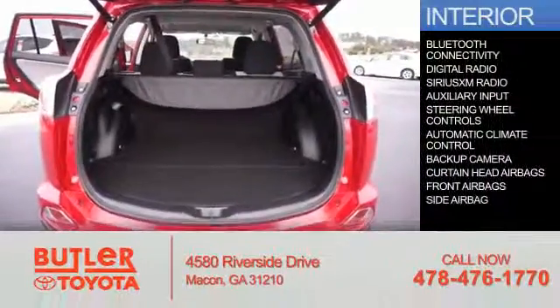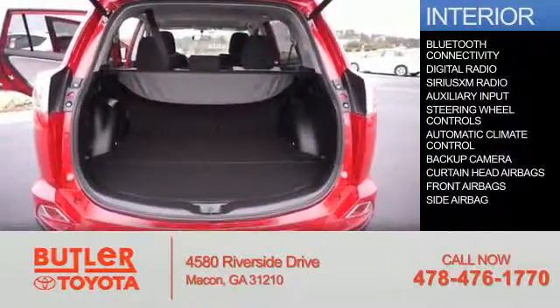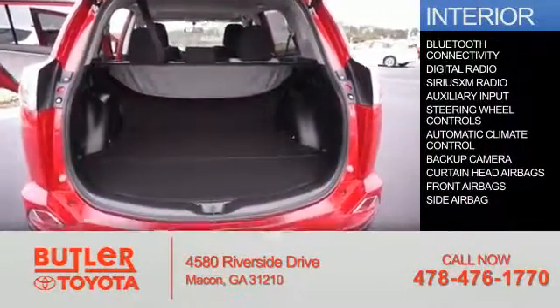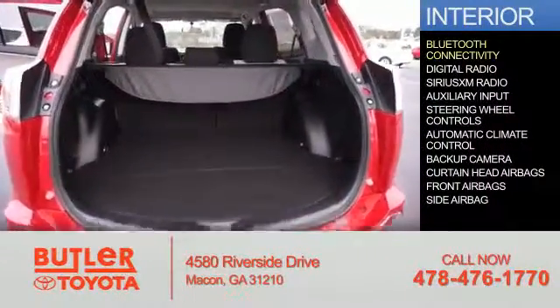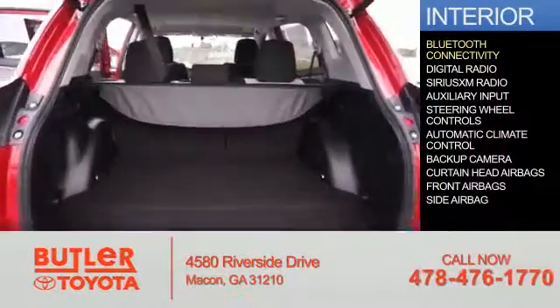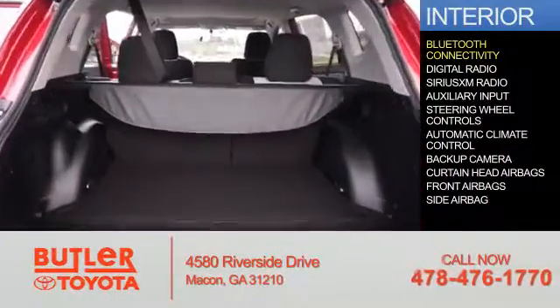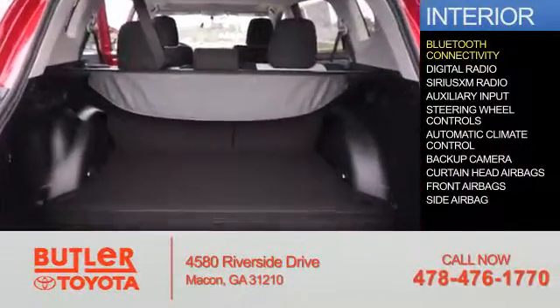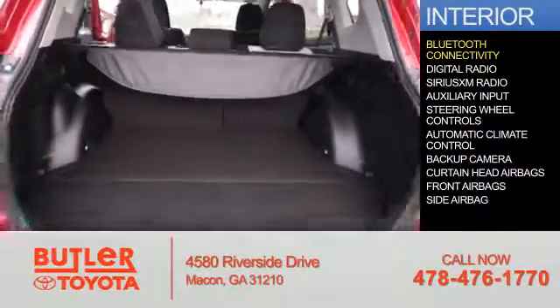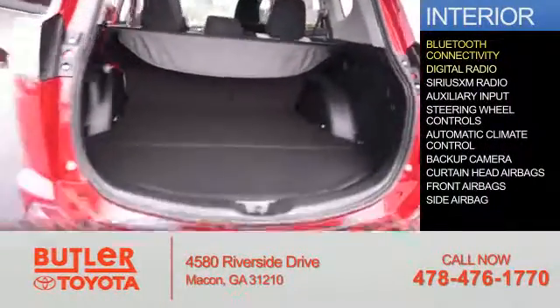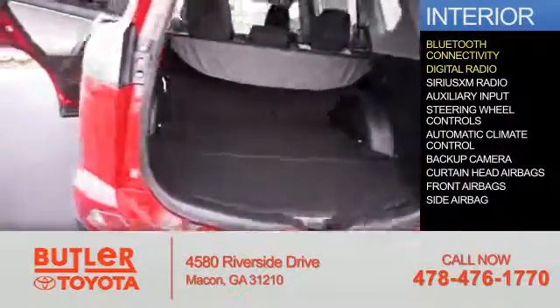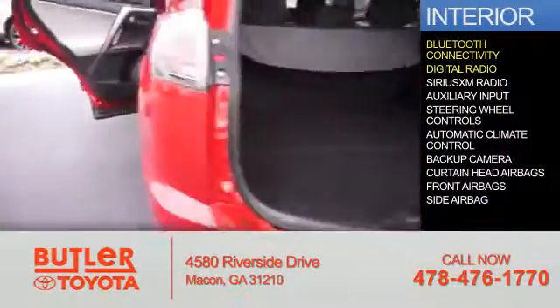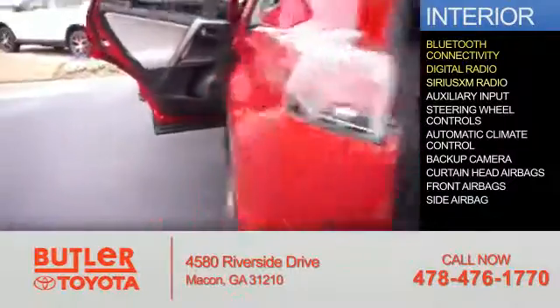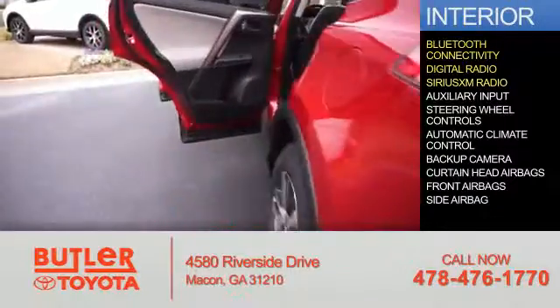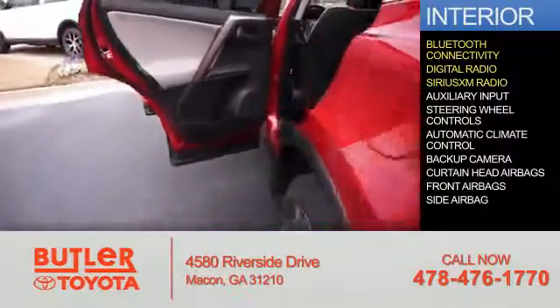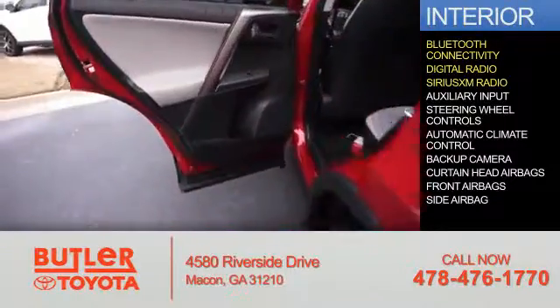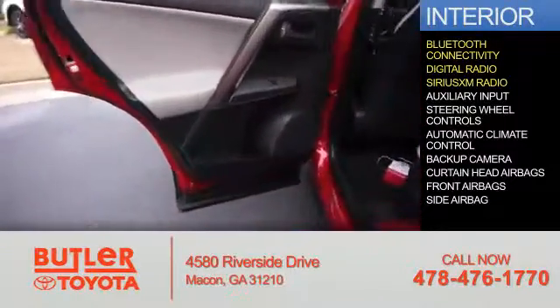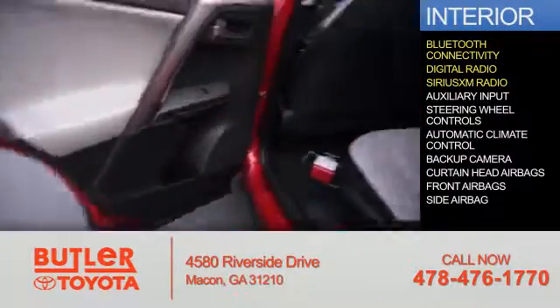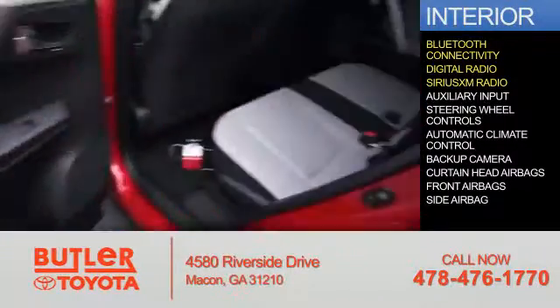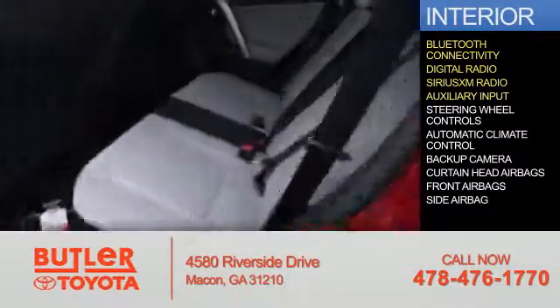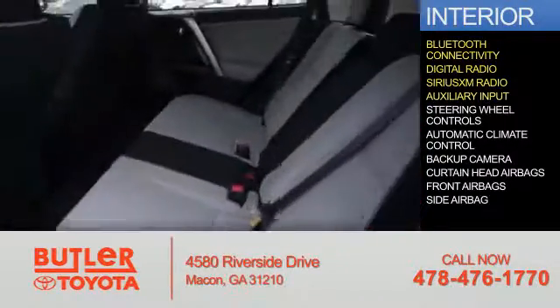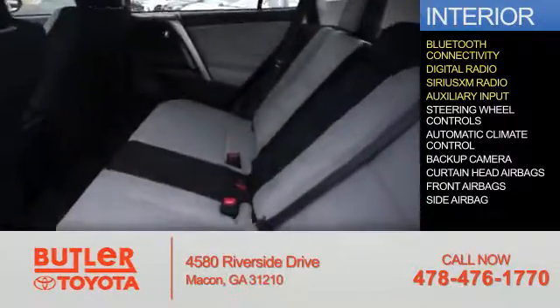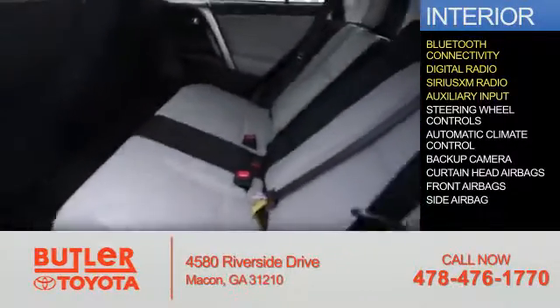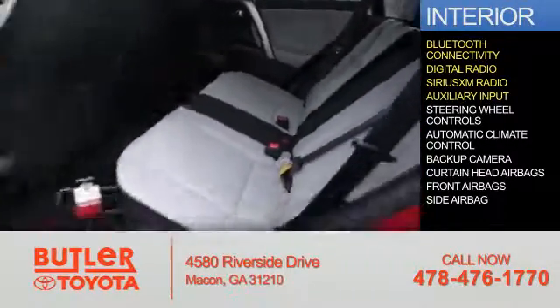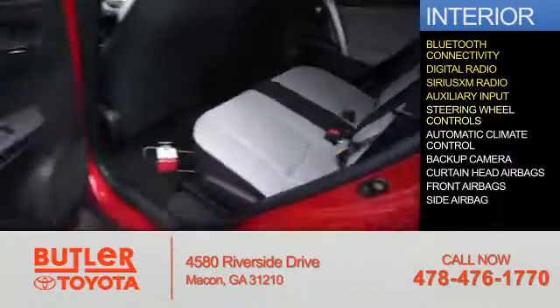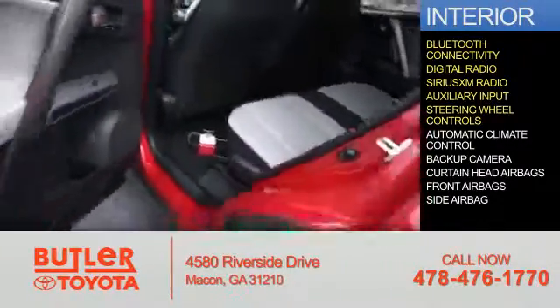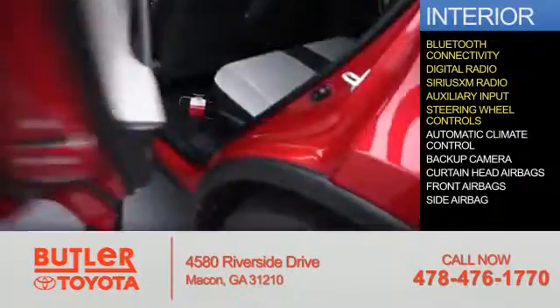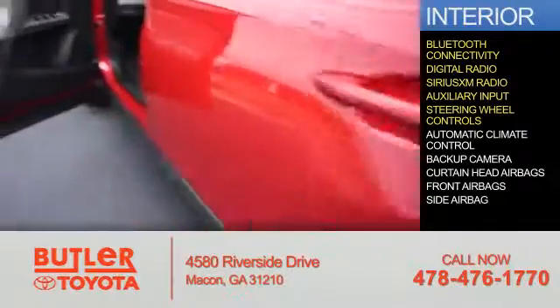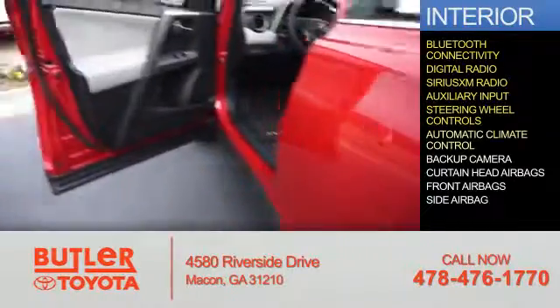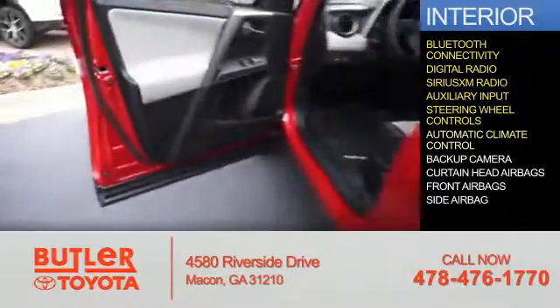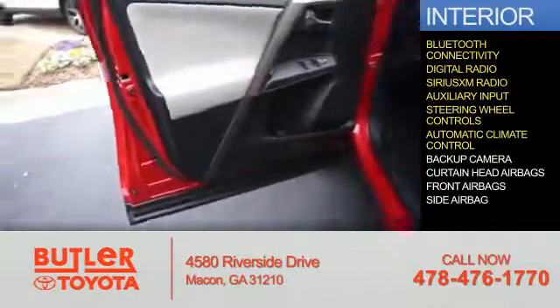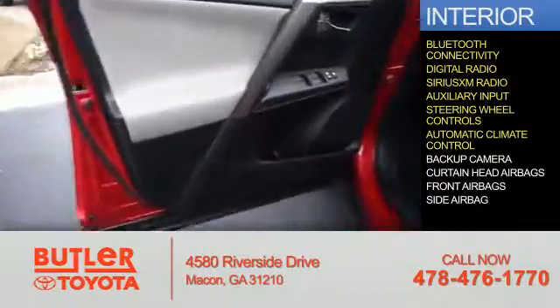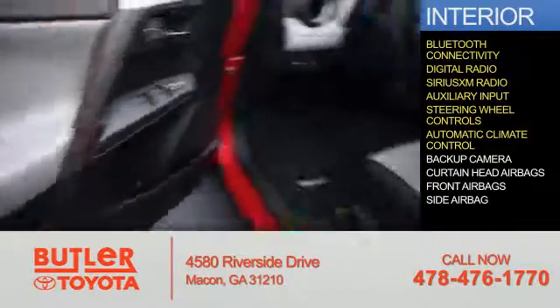Inside you'll find Bluetooth connectivity, digital radio, Sirius XM satellite radio, an auxiliary input, steering wheel controls, and automatic climate control.